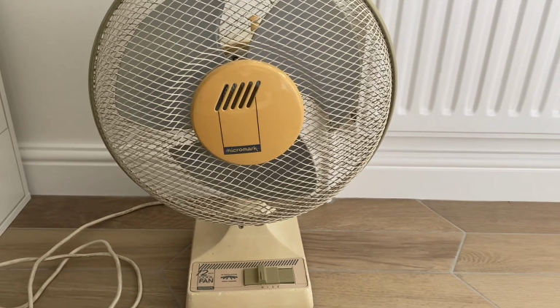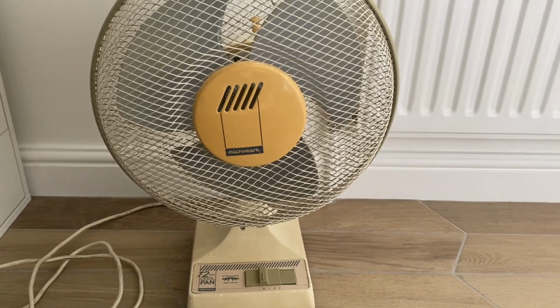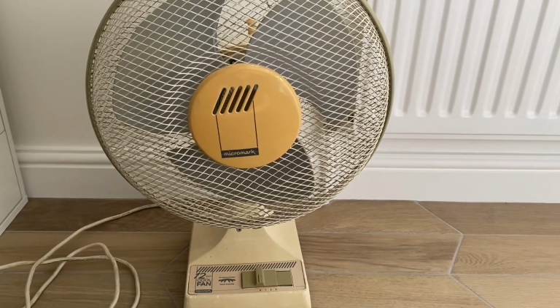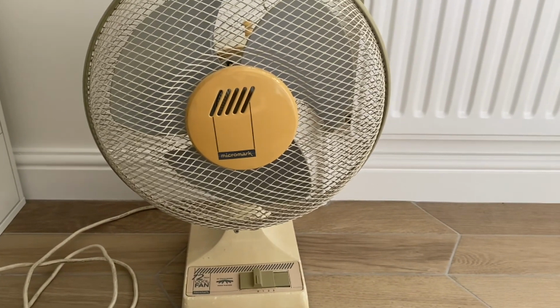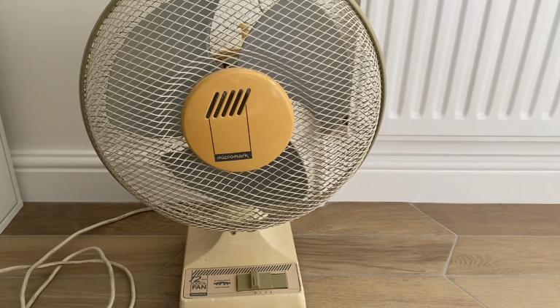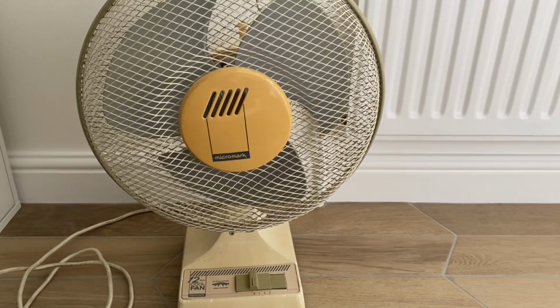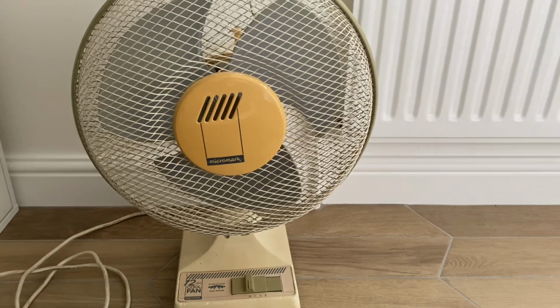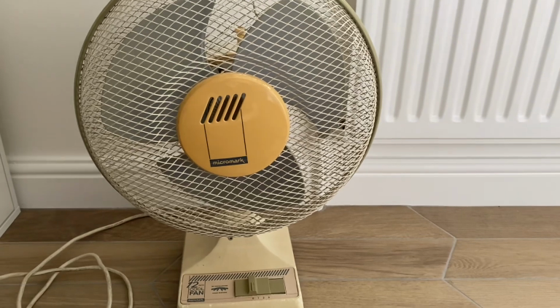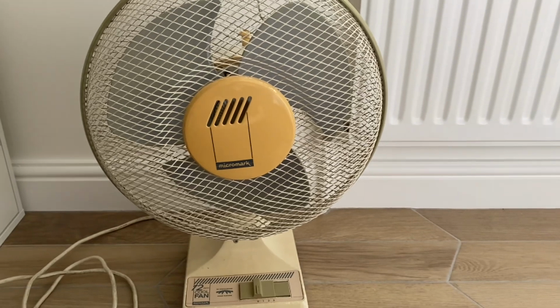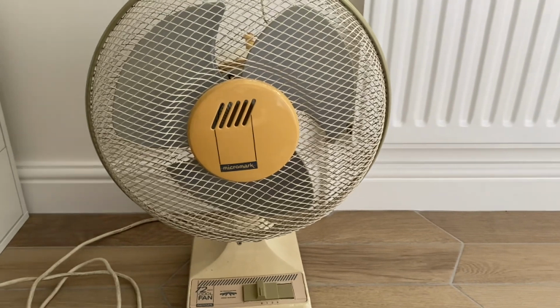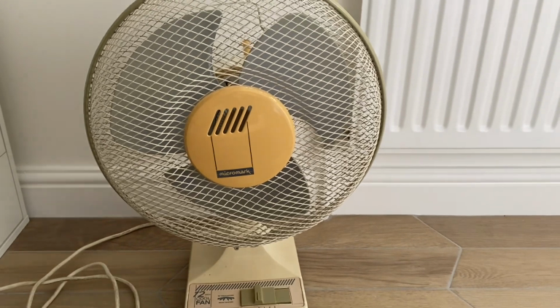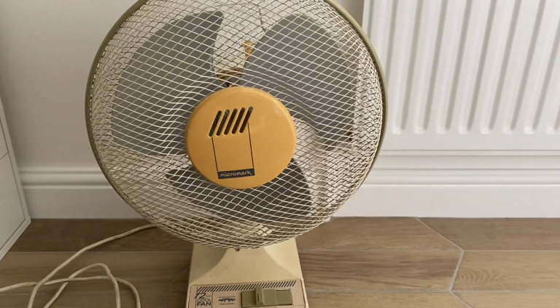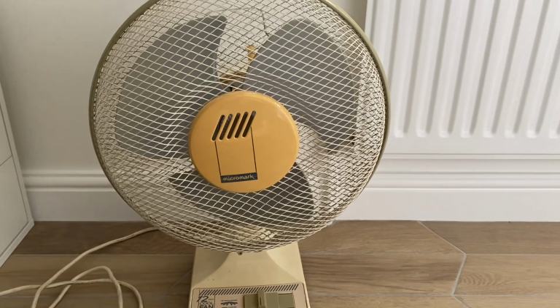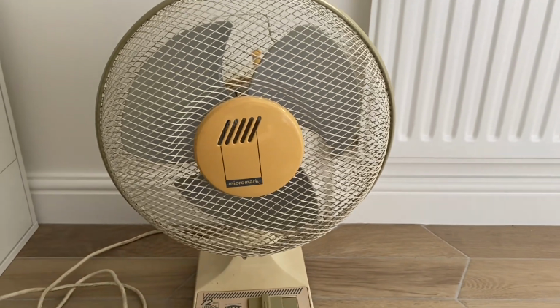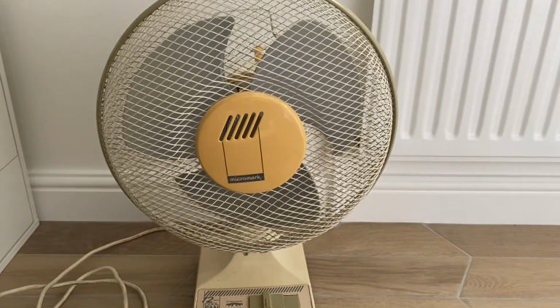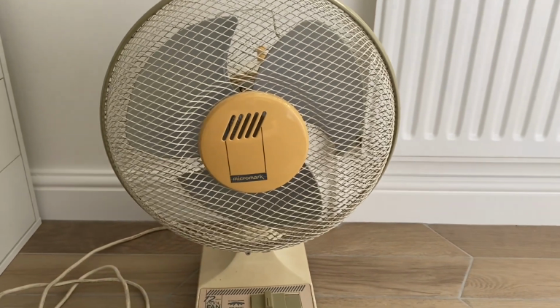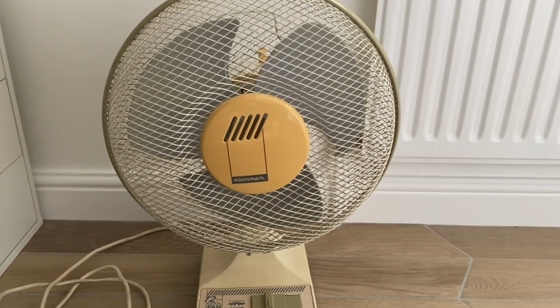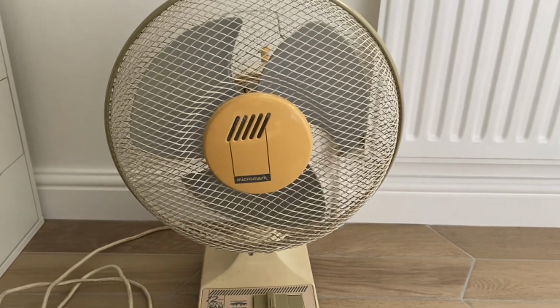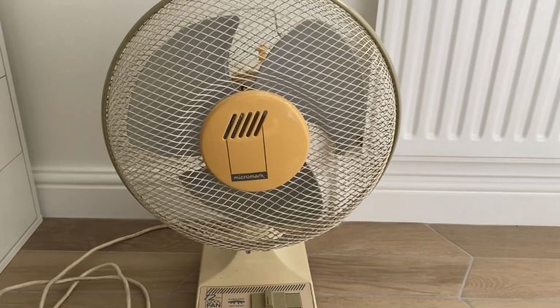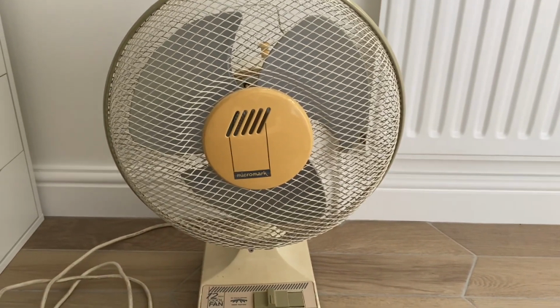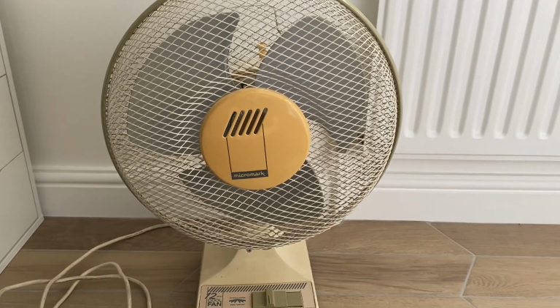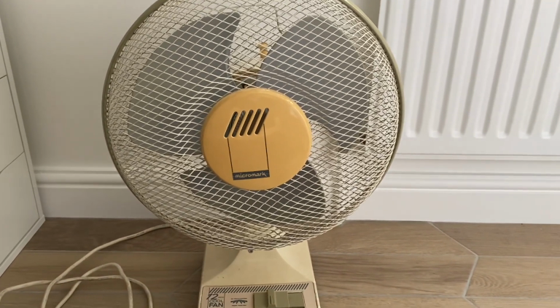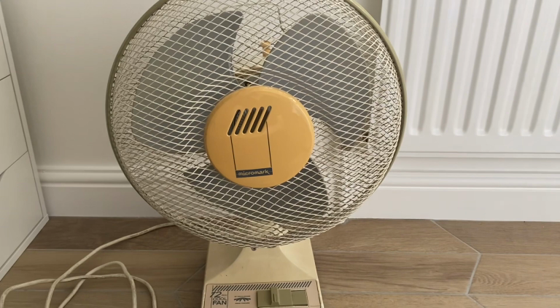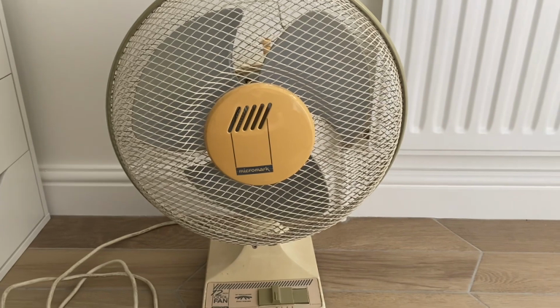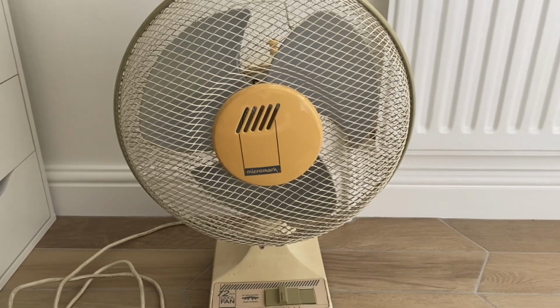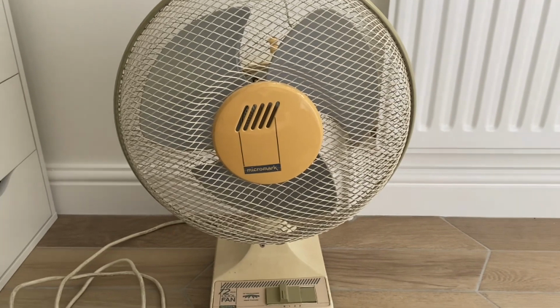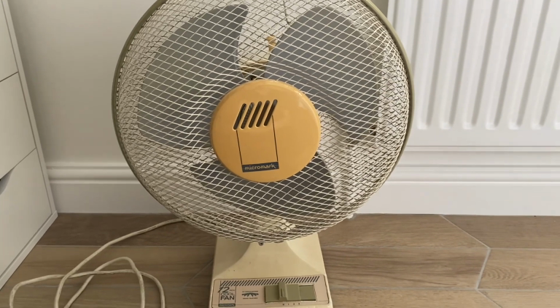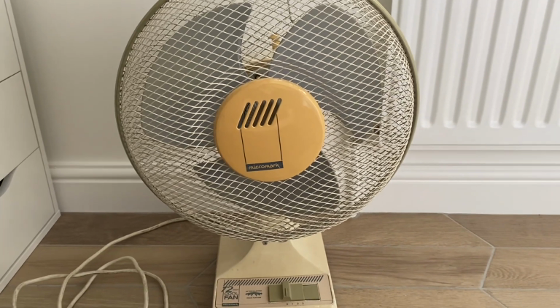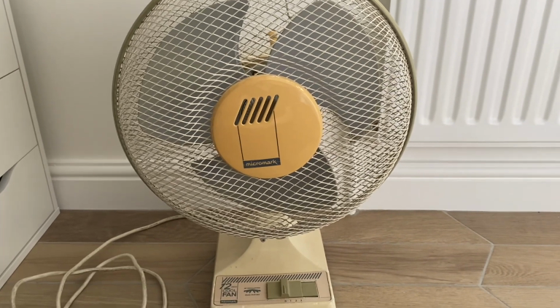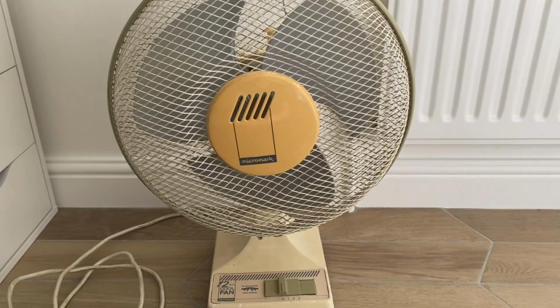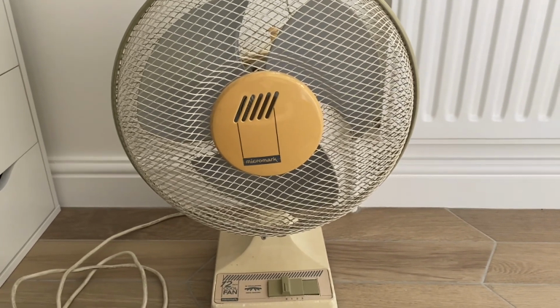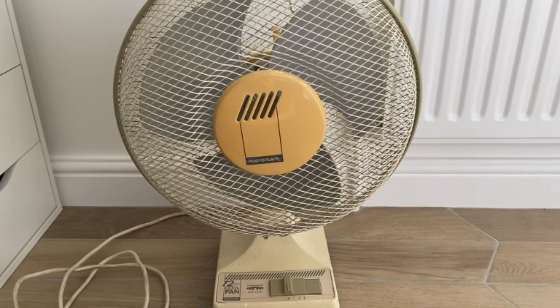Now this fan really doesn't look like it's from the 1980s — it really looks like it's from the 1990s — but I can promise you it's from the 1980s.